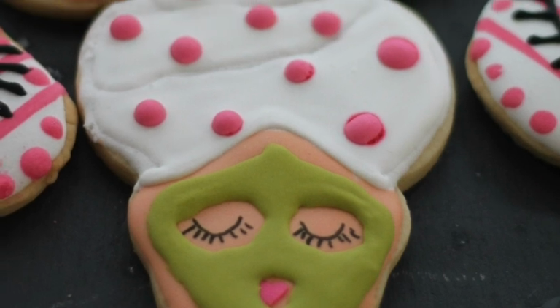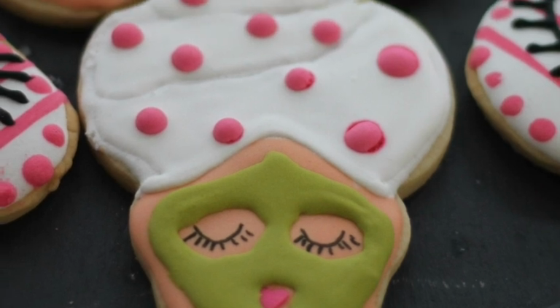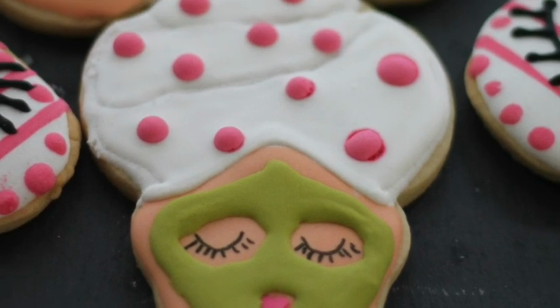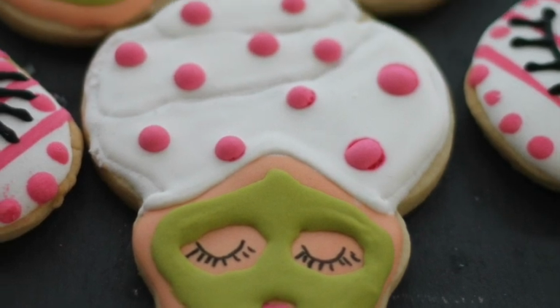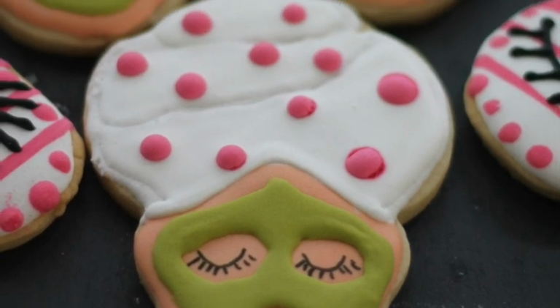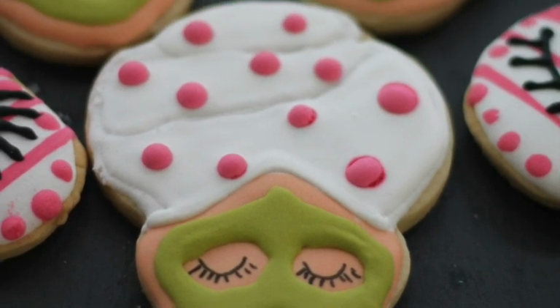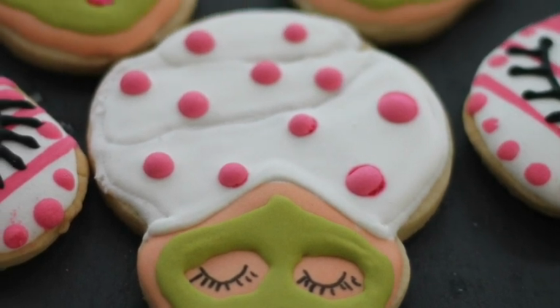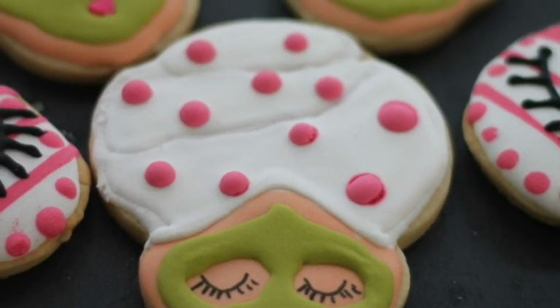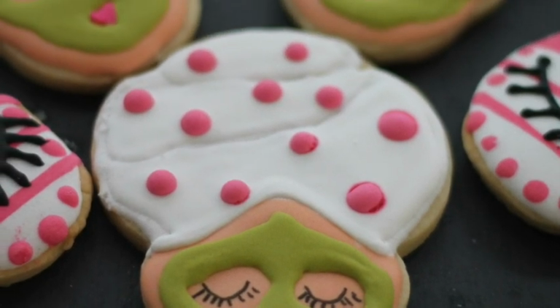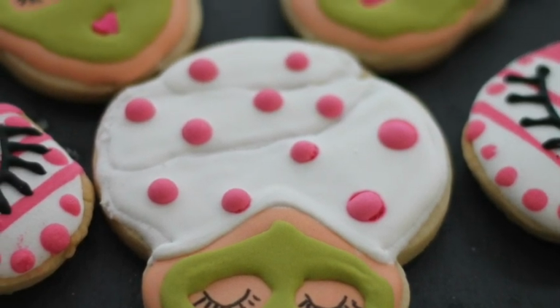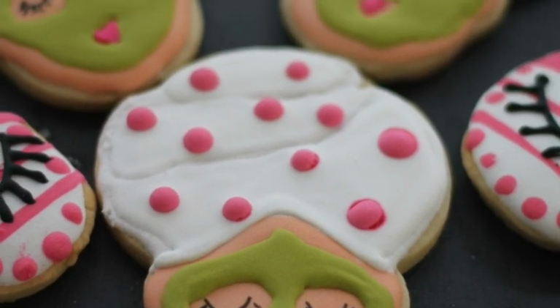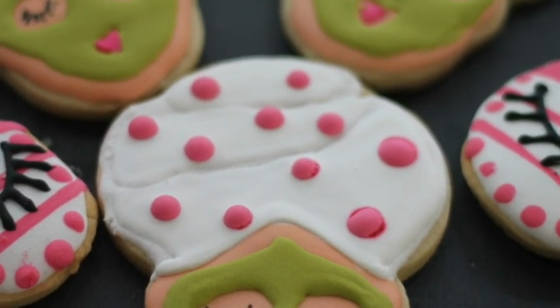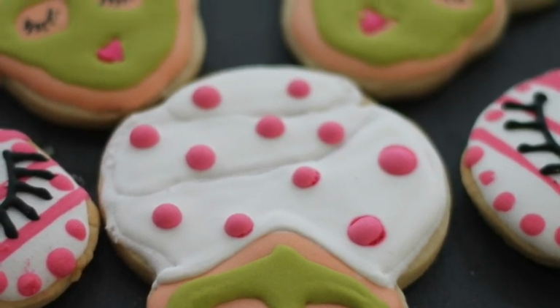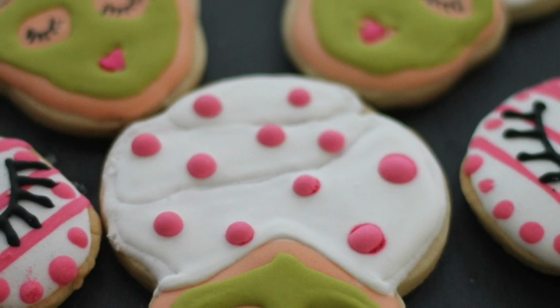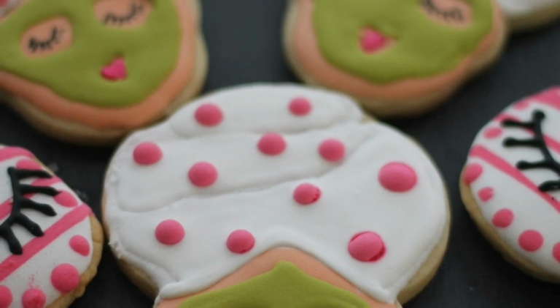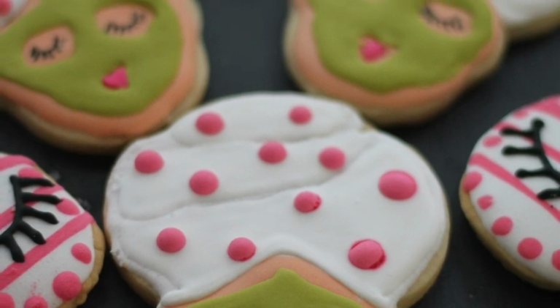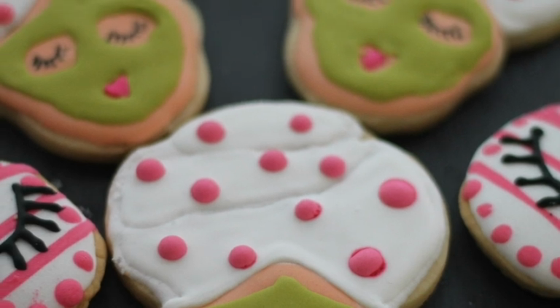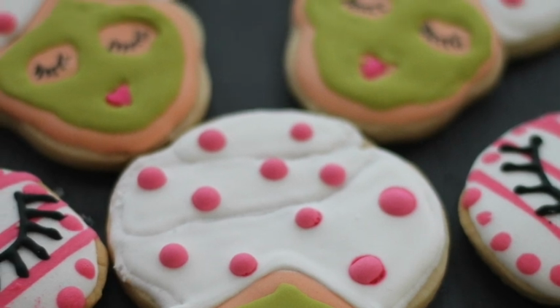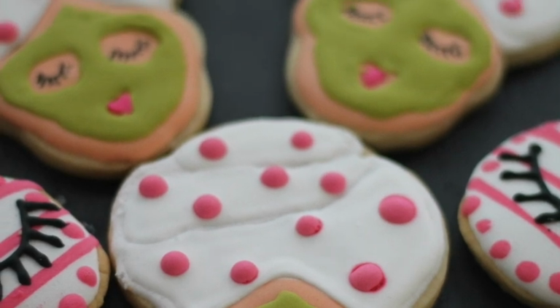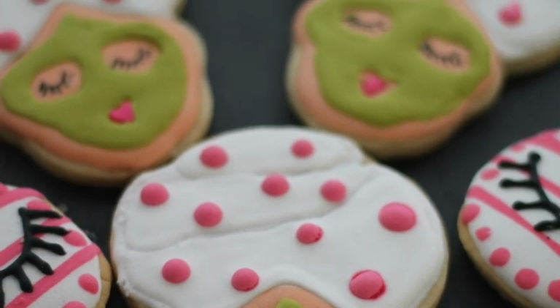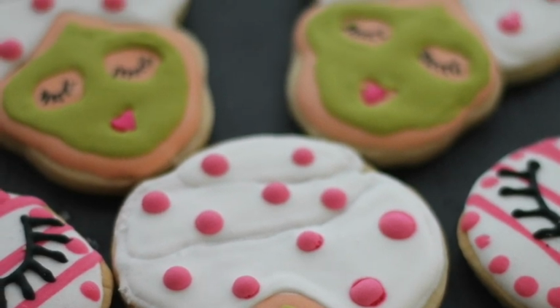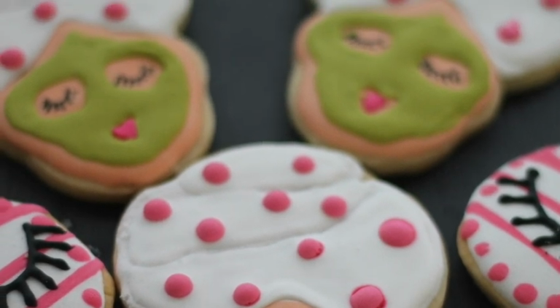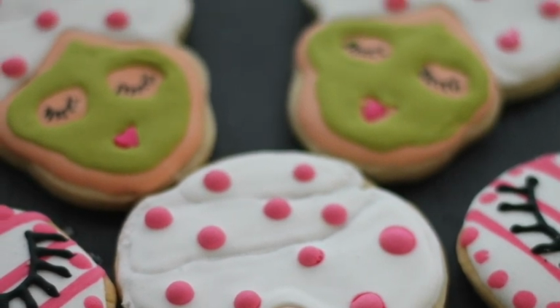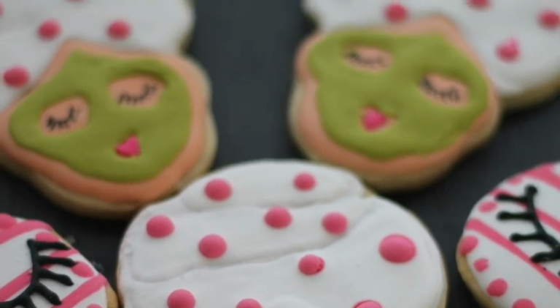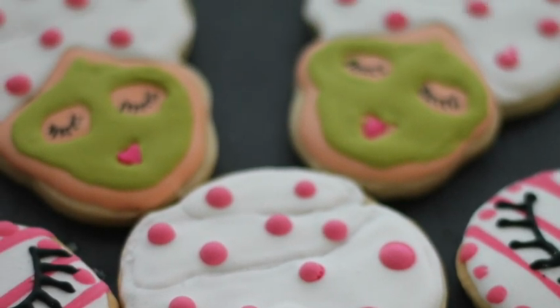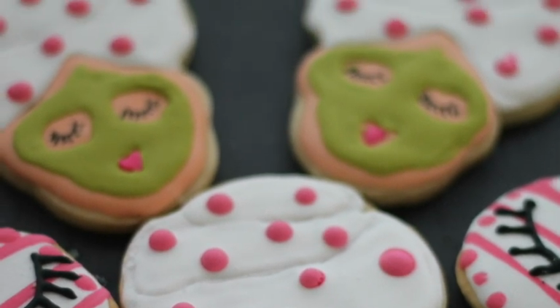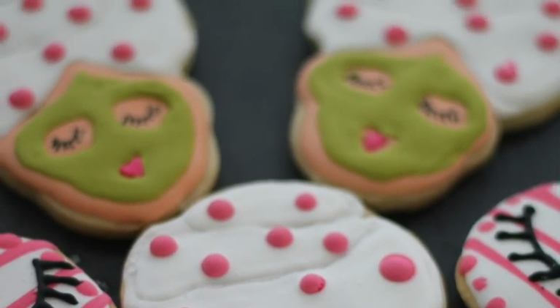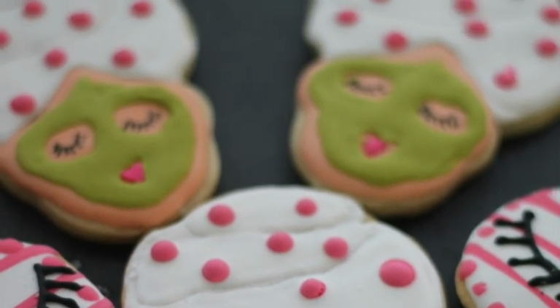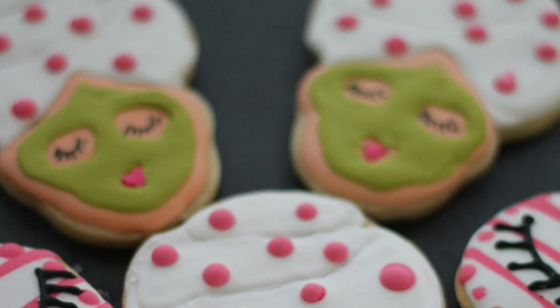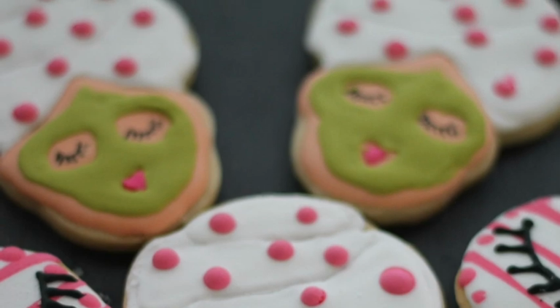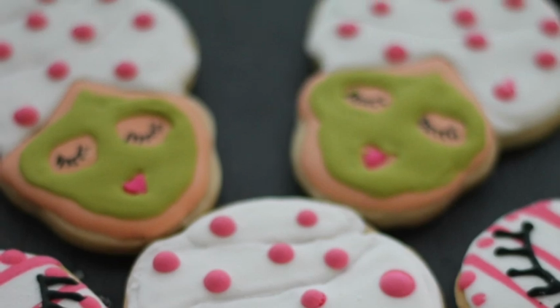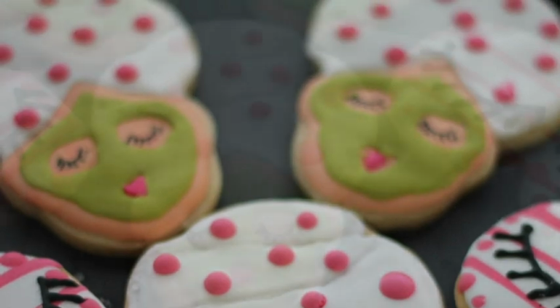Voila! This is how the cookie turned out. I really really like it. Please don't forget to watch the video next week because I'm gonna show you two different ways on how you can decorate this cookie.